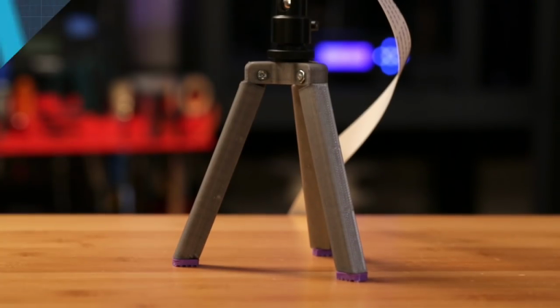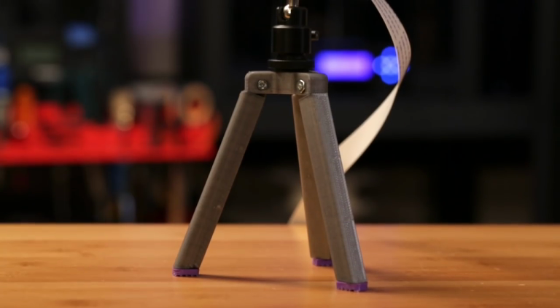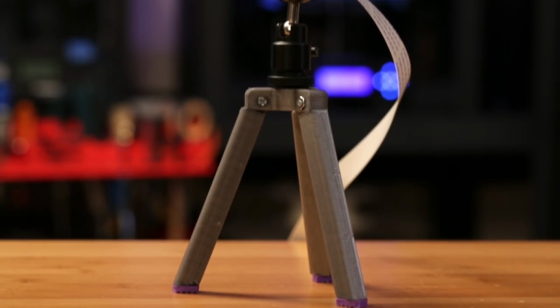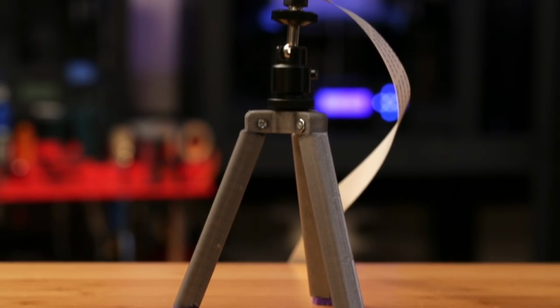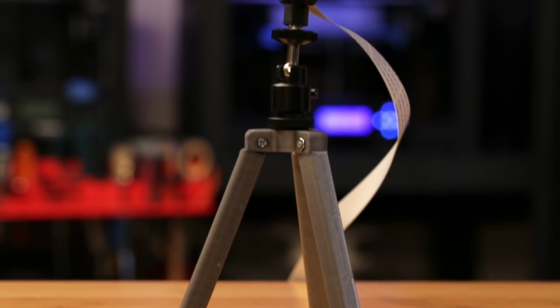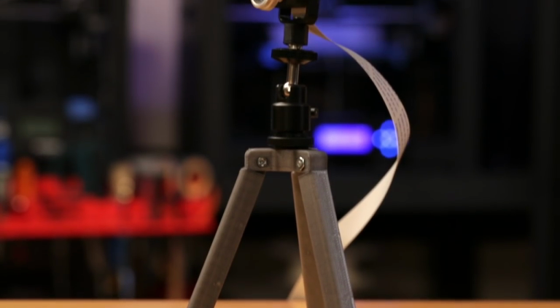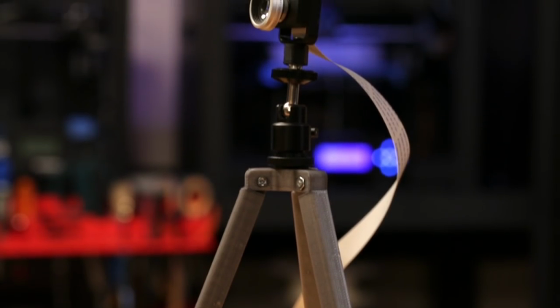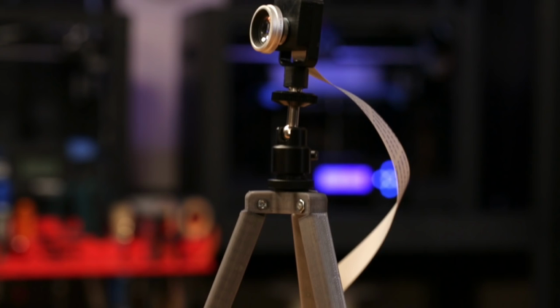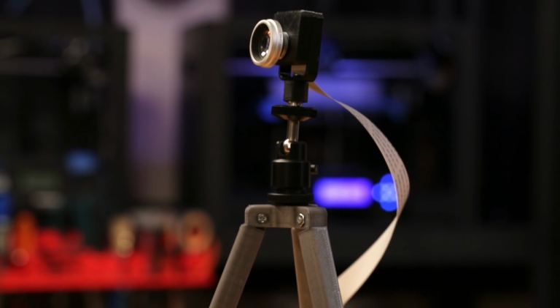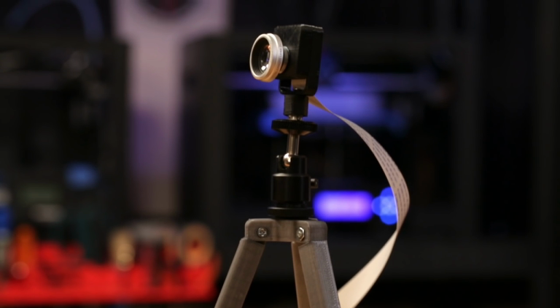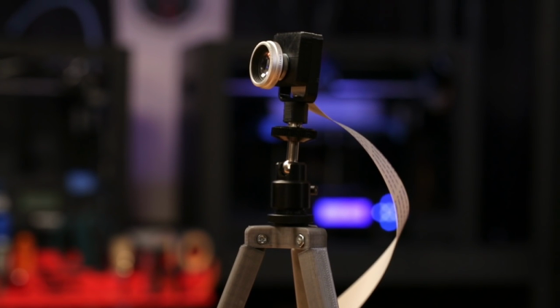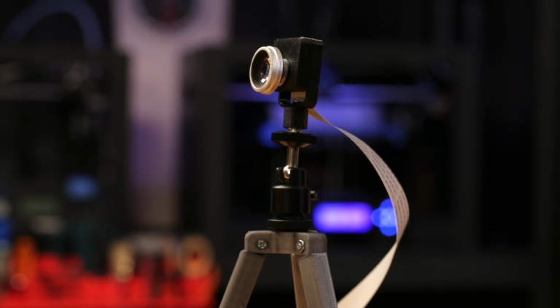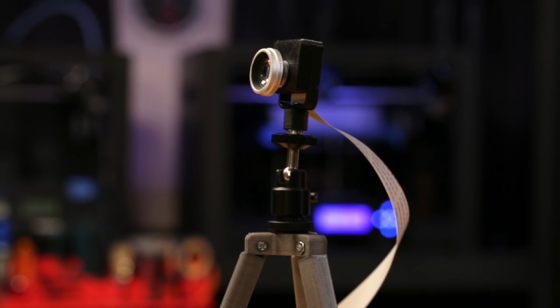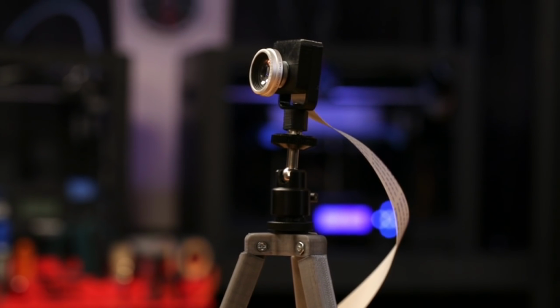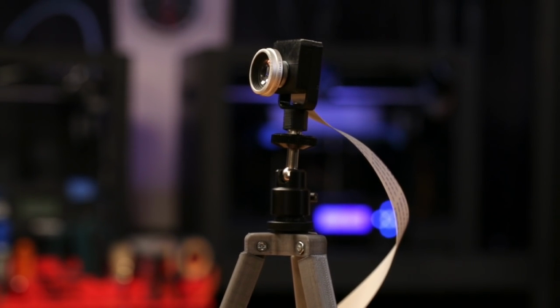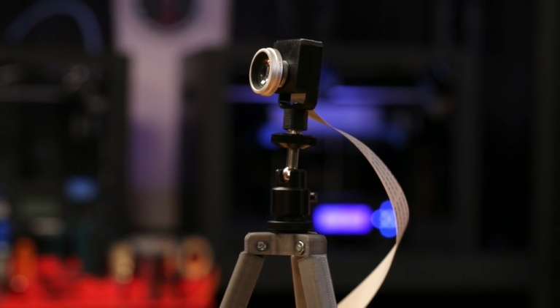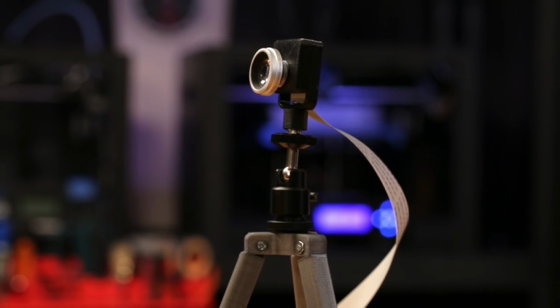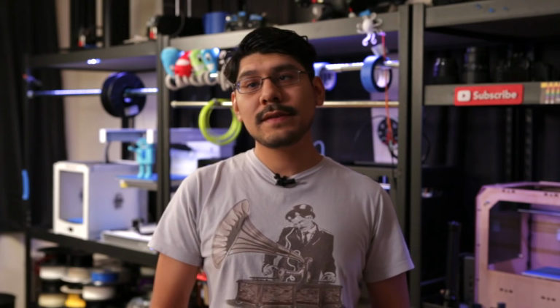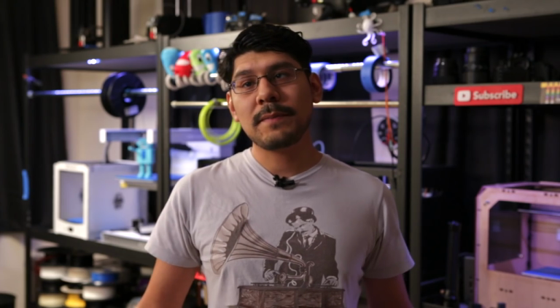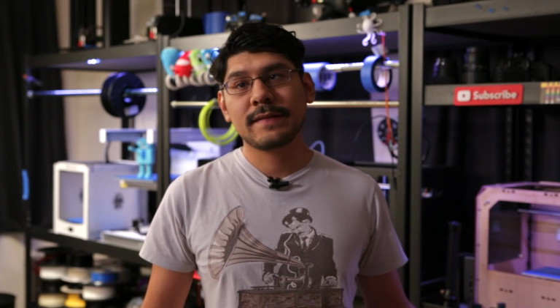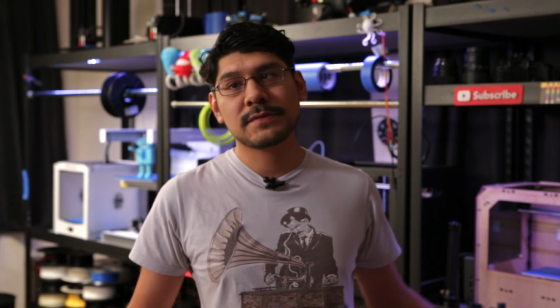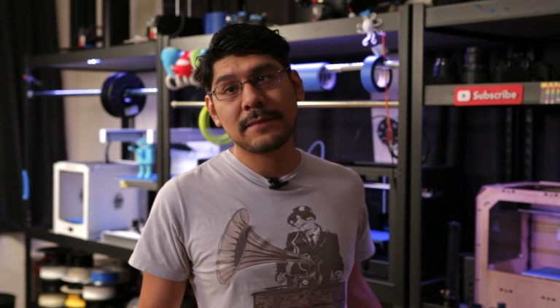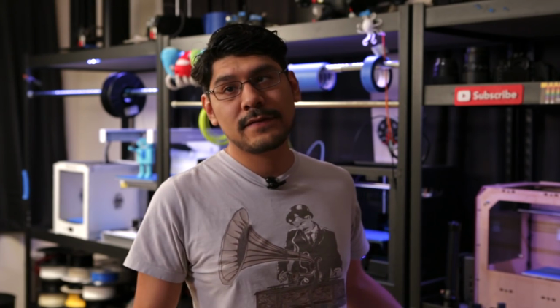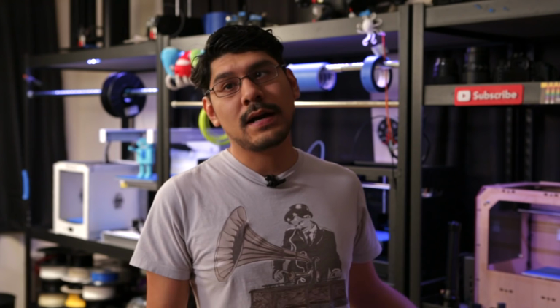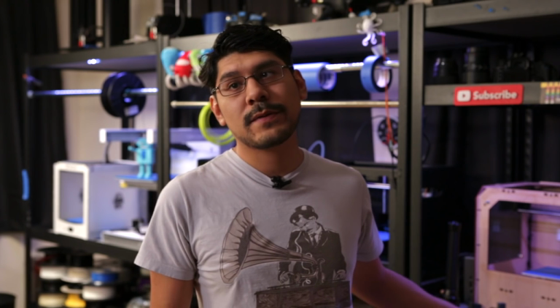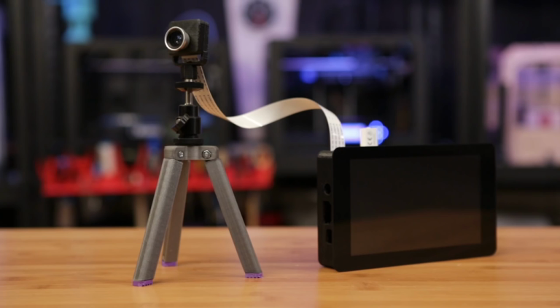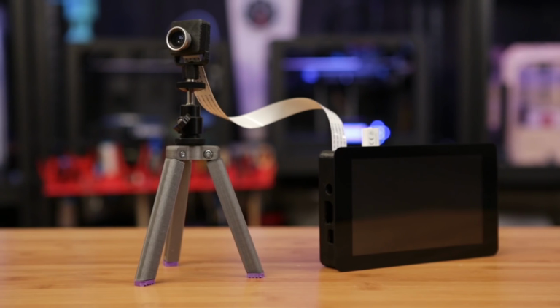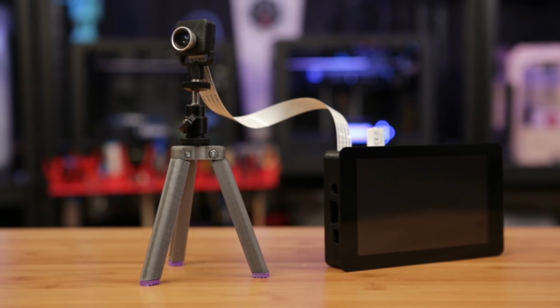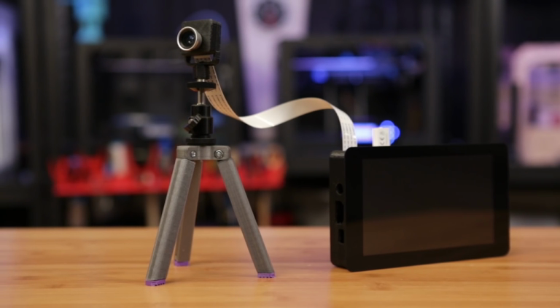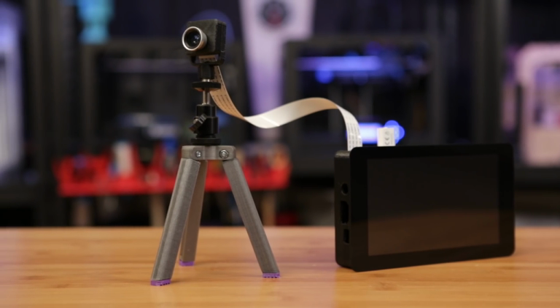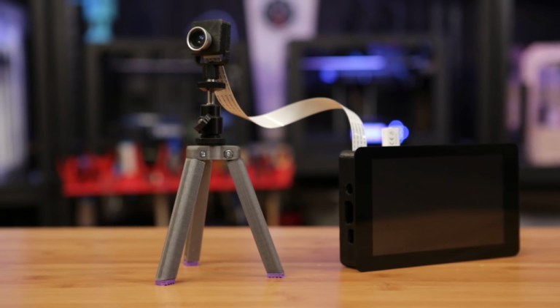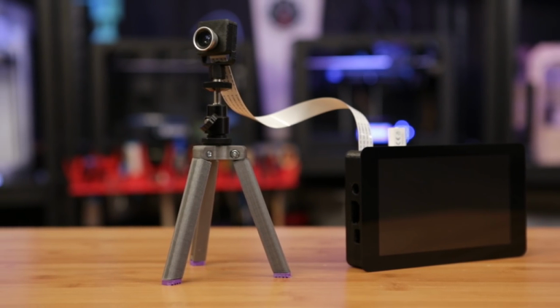And now we have a super simple and yet really useful tripod for the Raspberry Pi camera. We're using this tripod to capture time-lapses using OctoPrint, but we can also use this as a security camera.